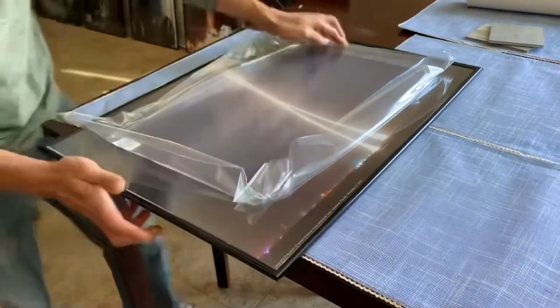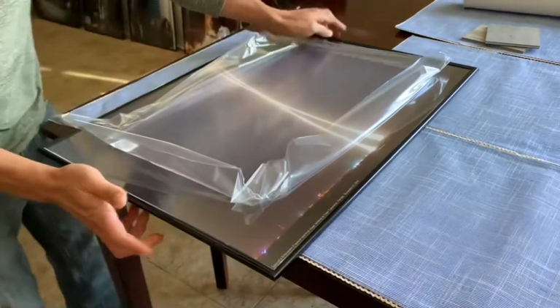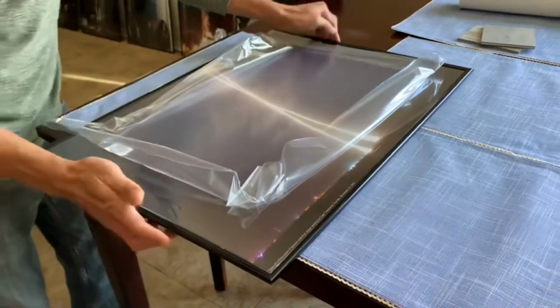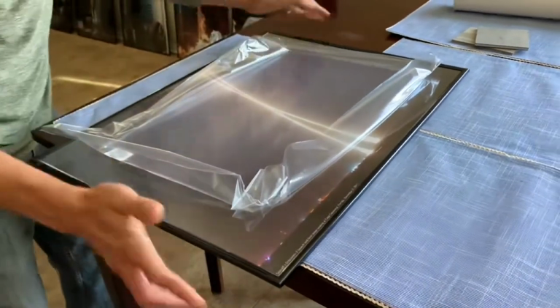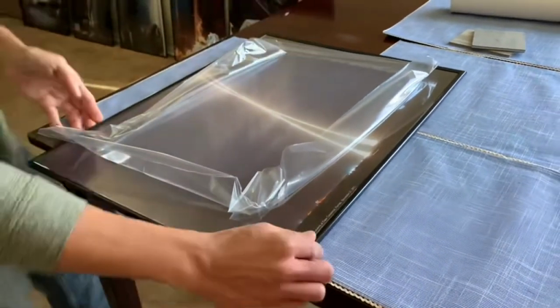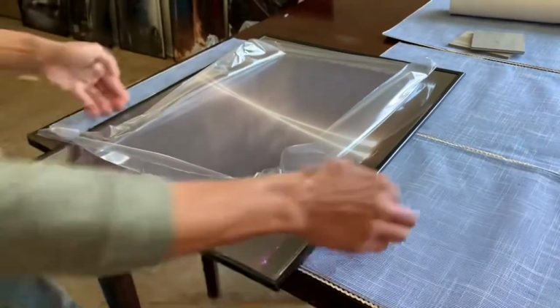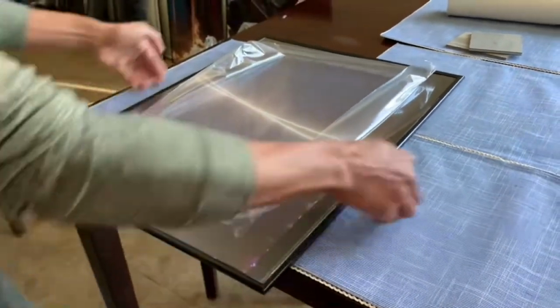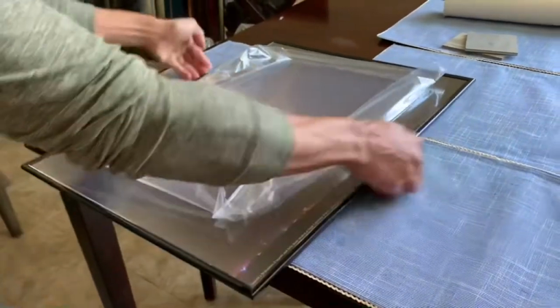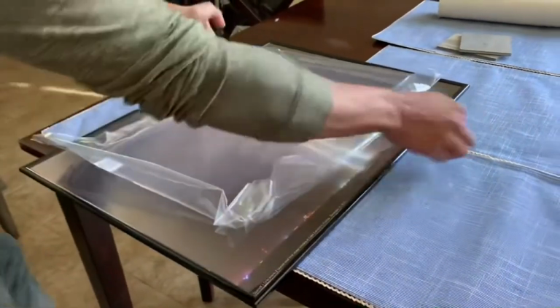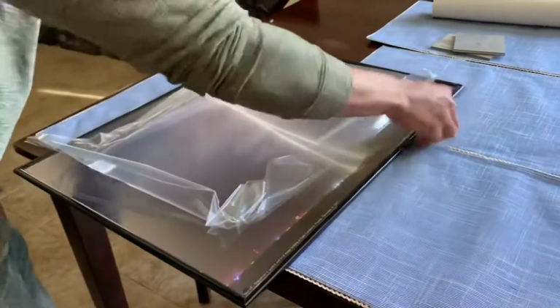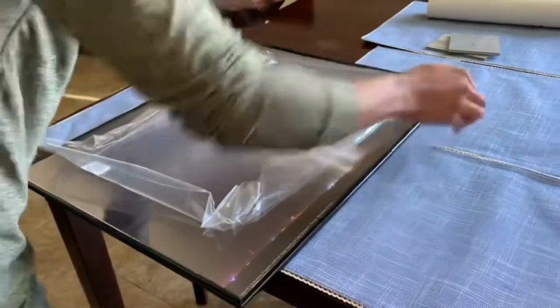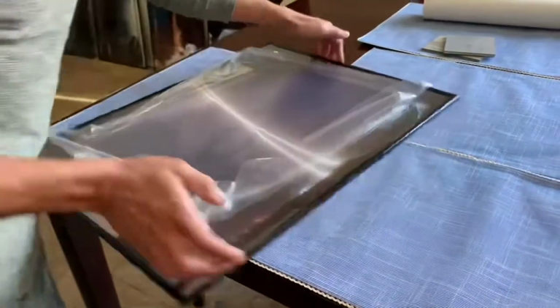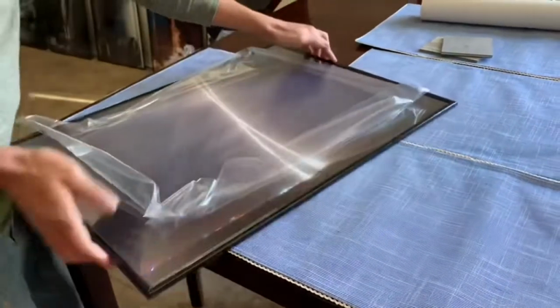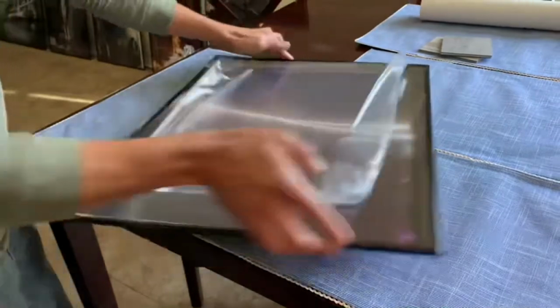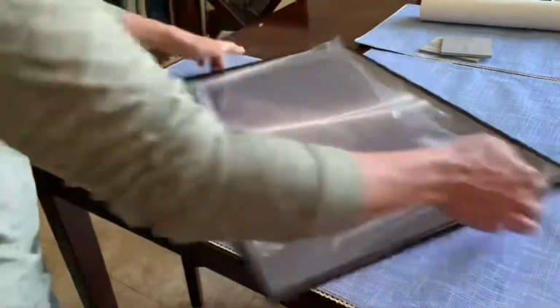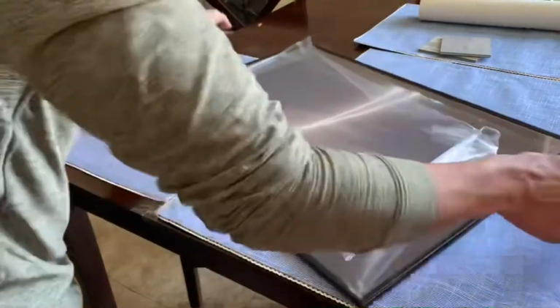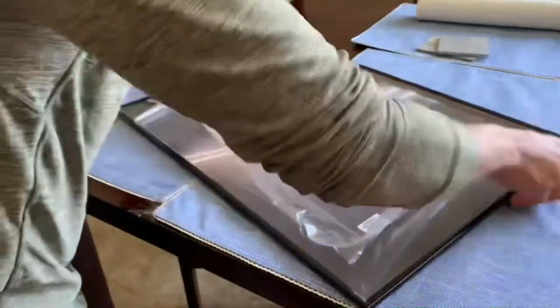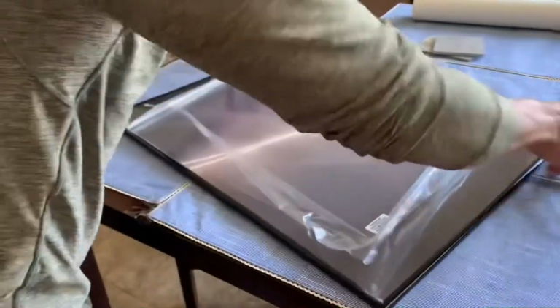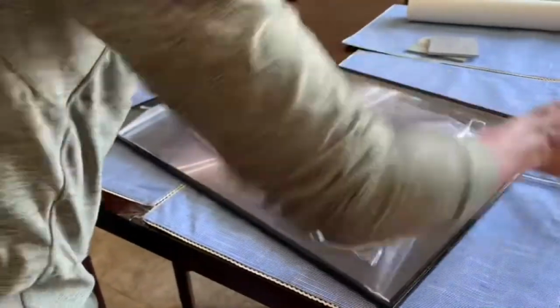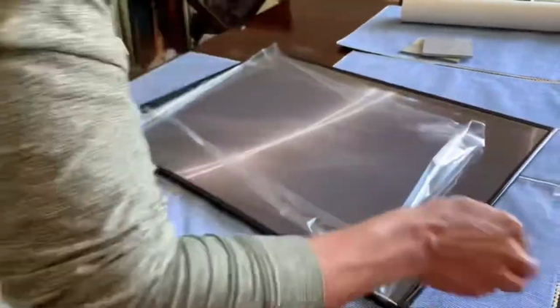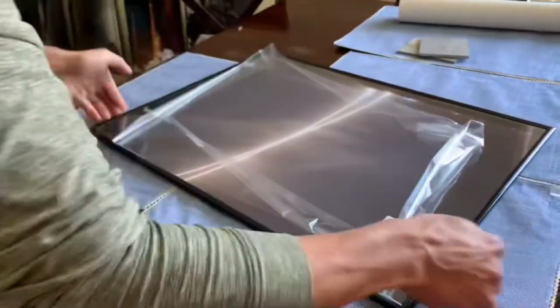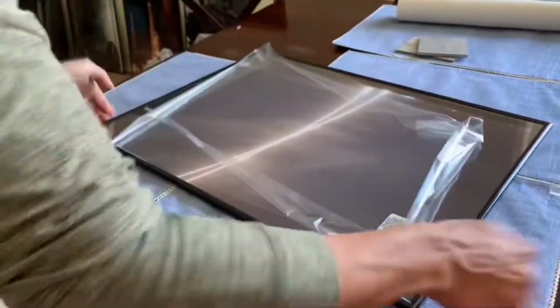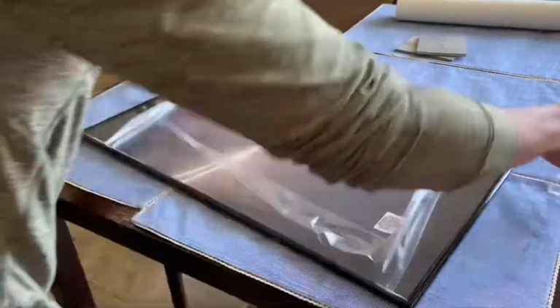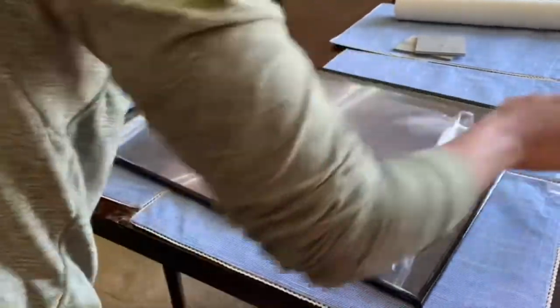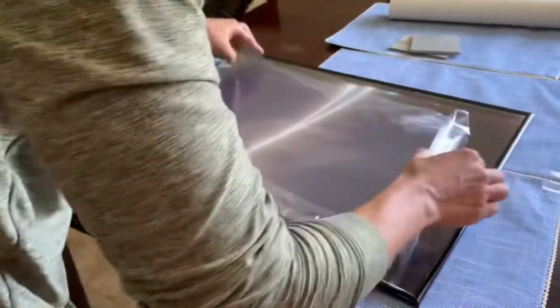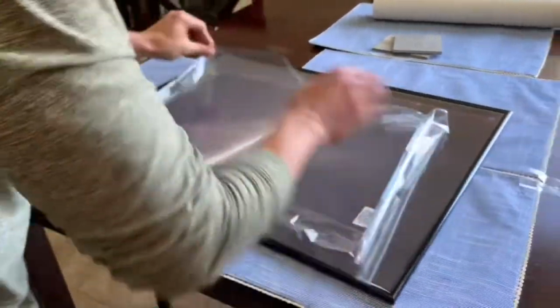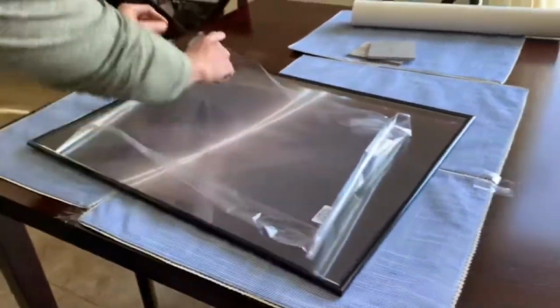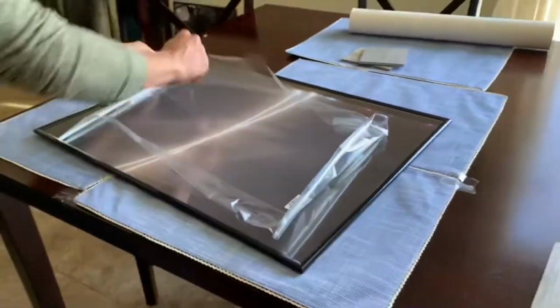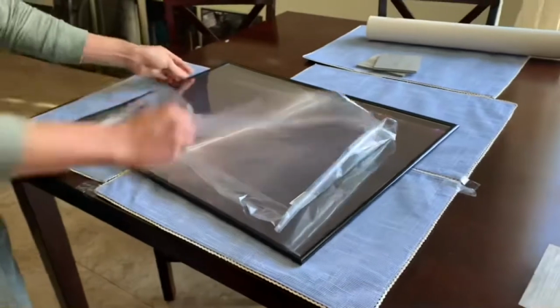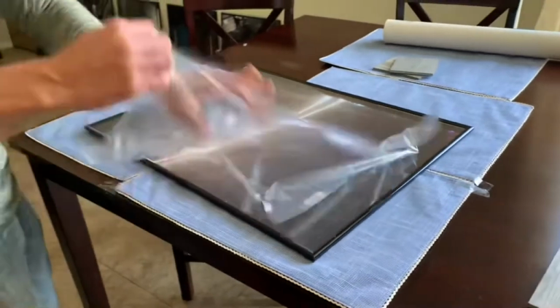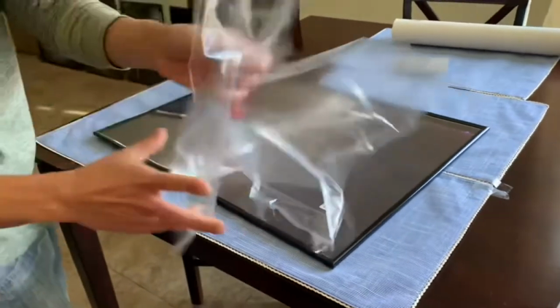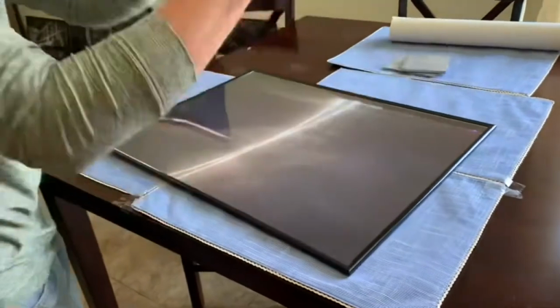There you go — tuck it all the way around and make sure that it's all the way in. Now you can take this off.